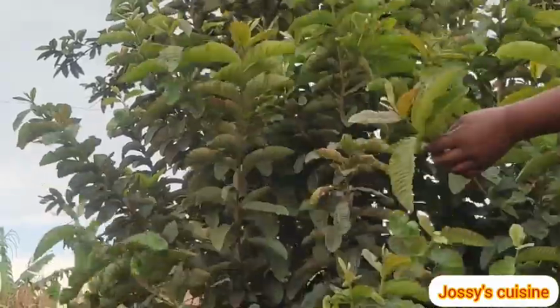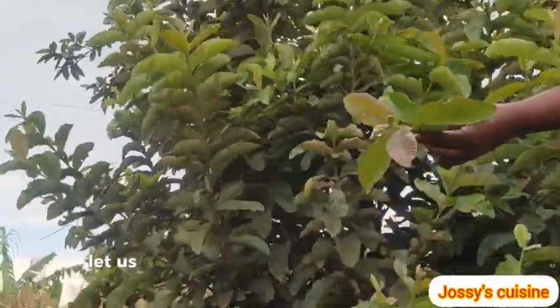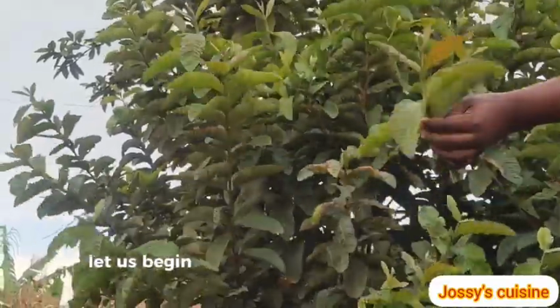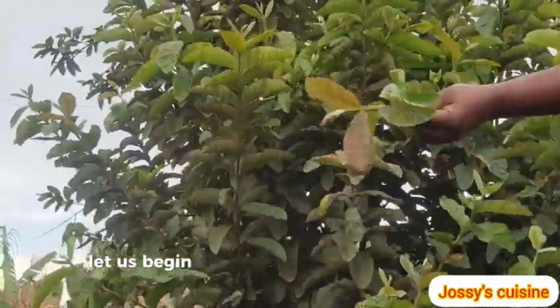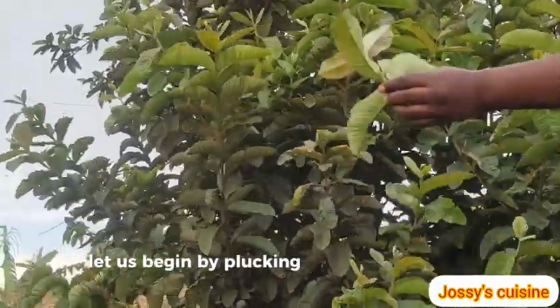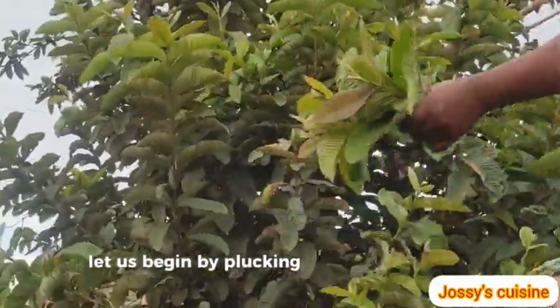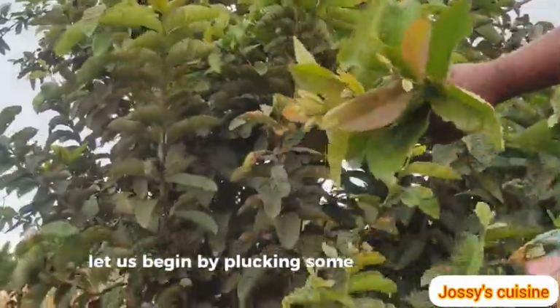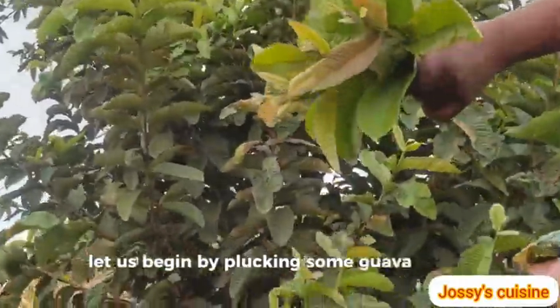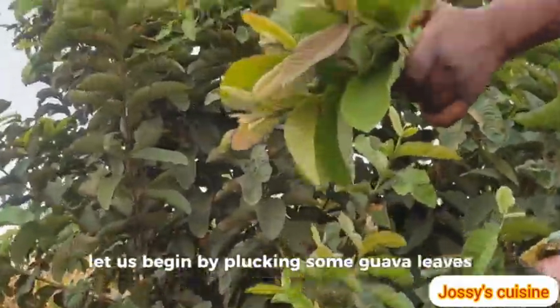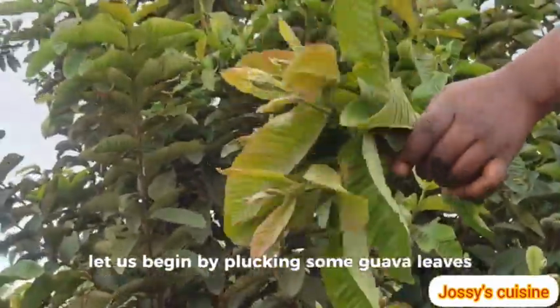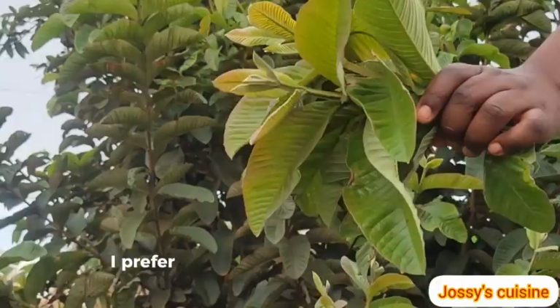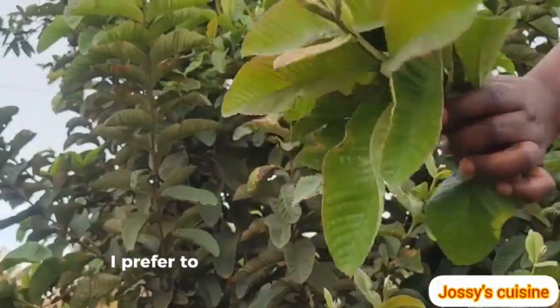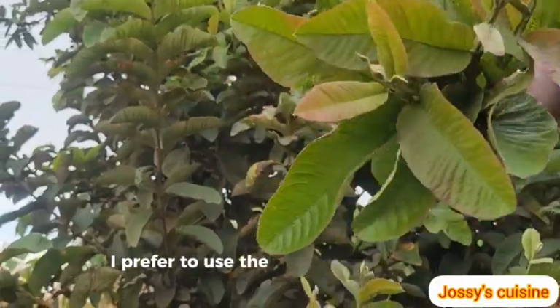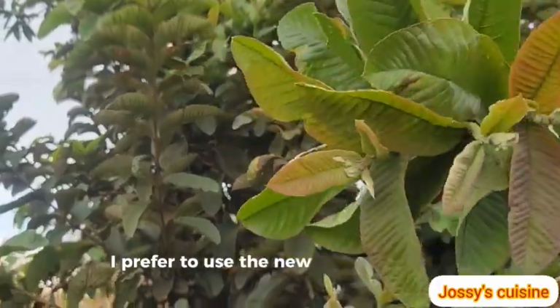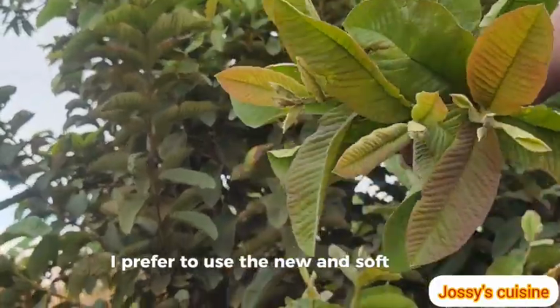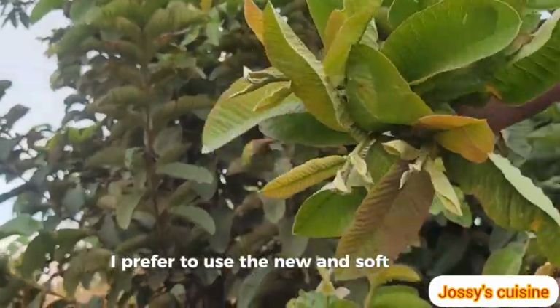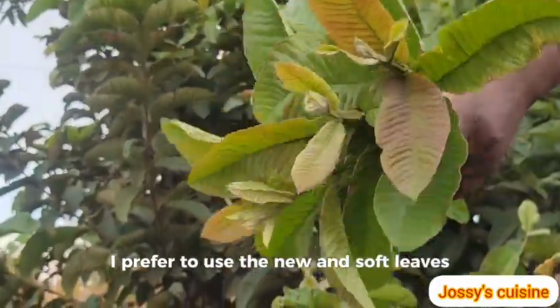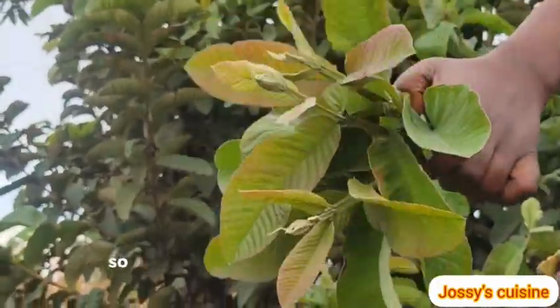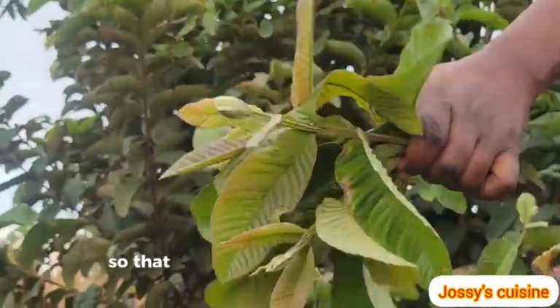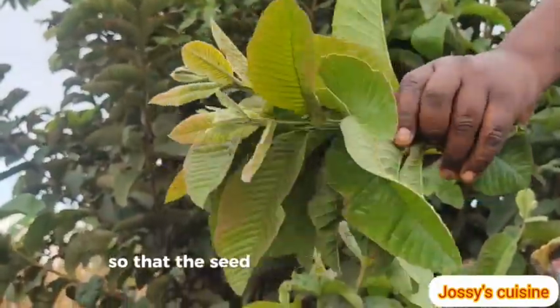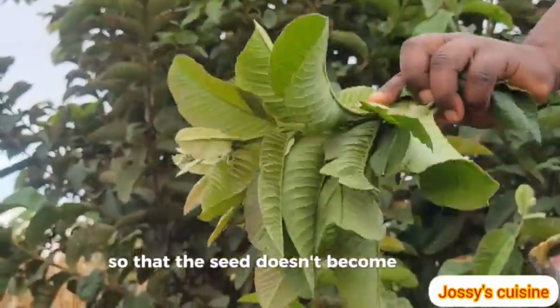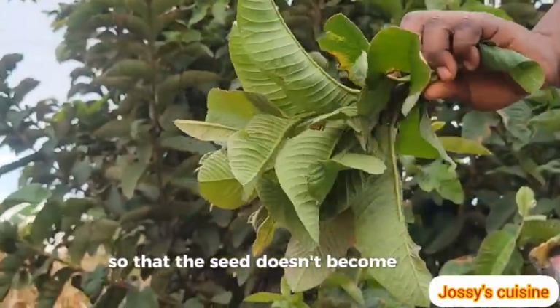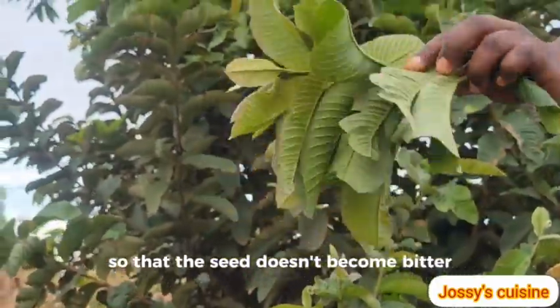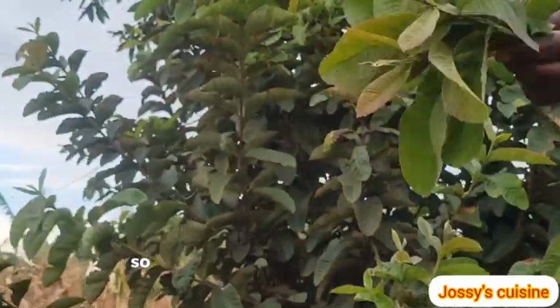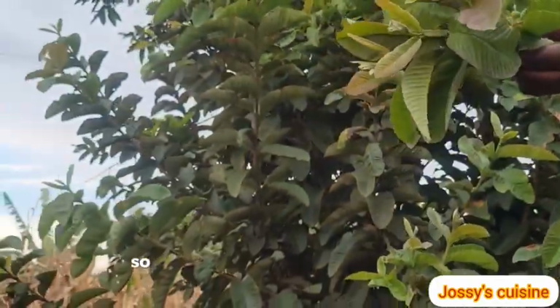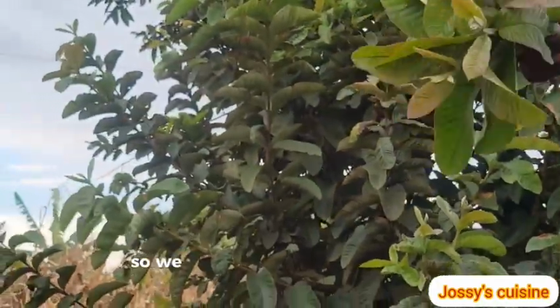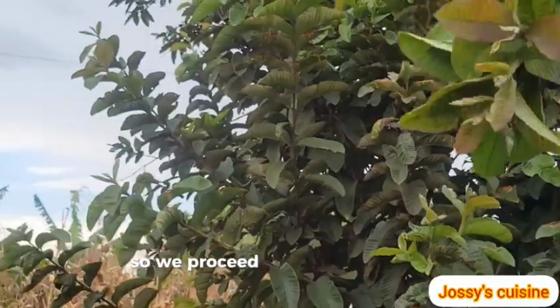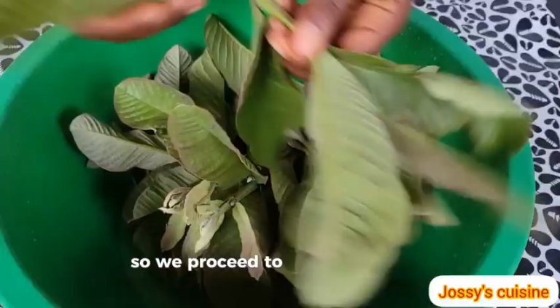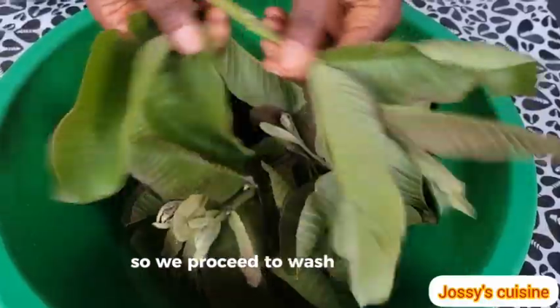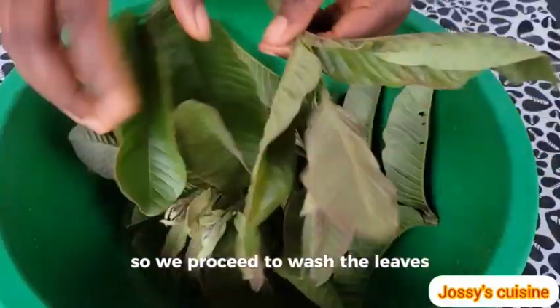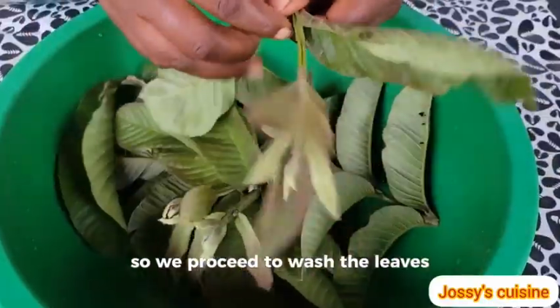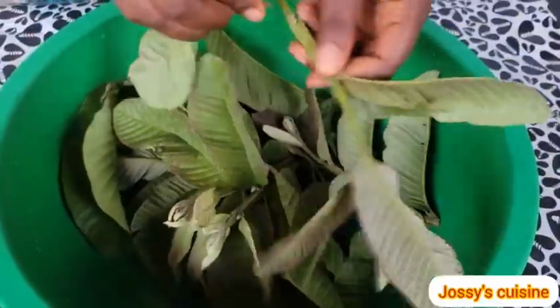Let us begin by plucking some guava leaves. I prefer to use the new and soft leaves so that the tea doesn't become bitter. We proceed to wash the leaves thoroughly.